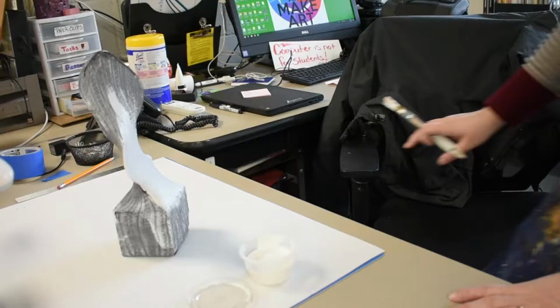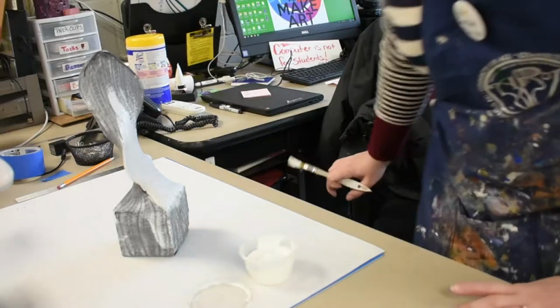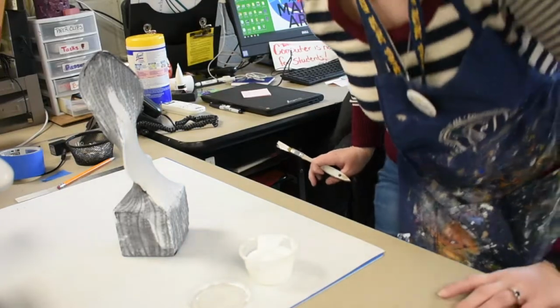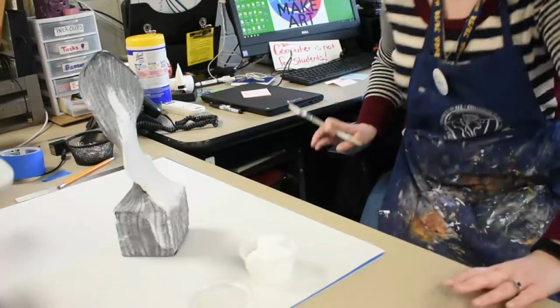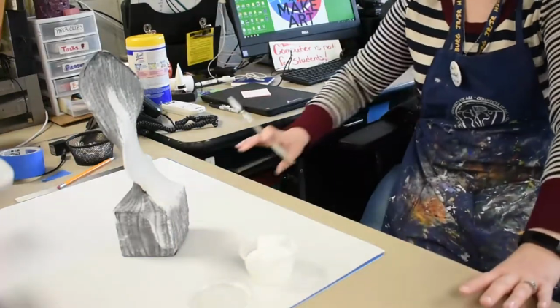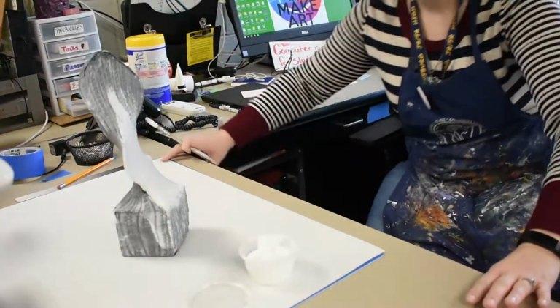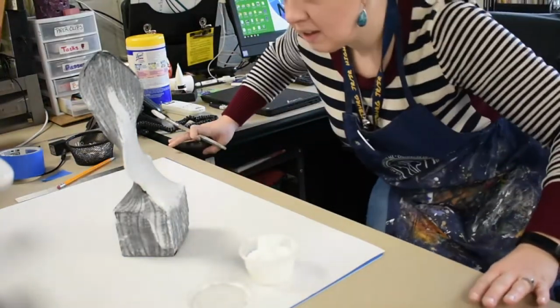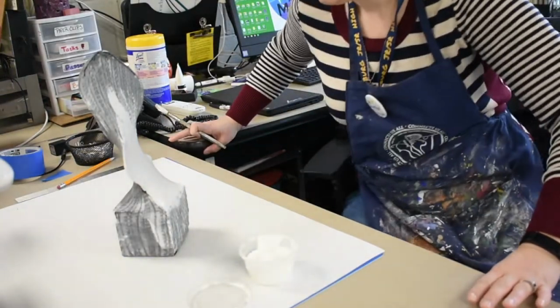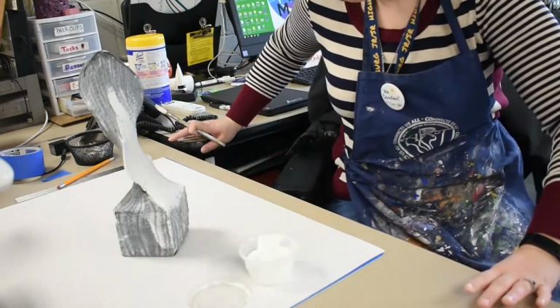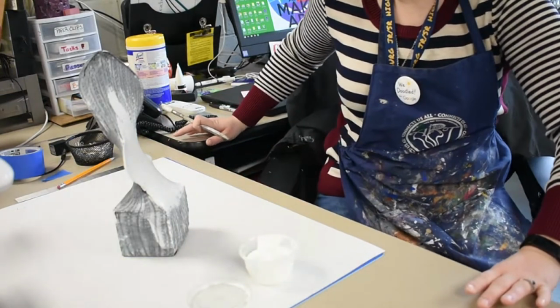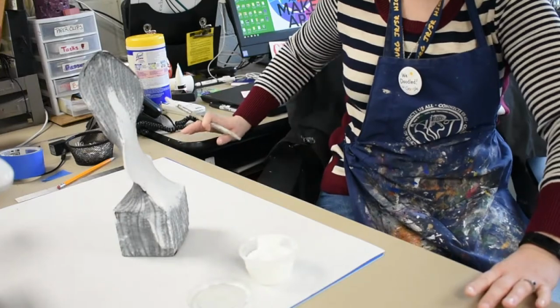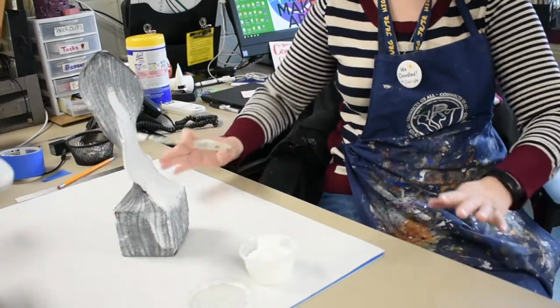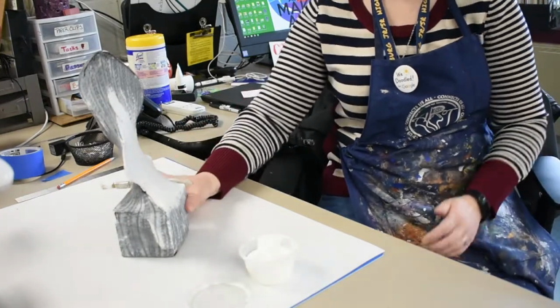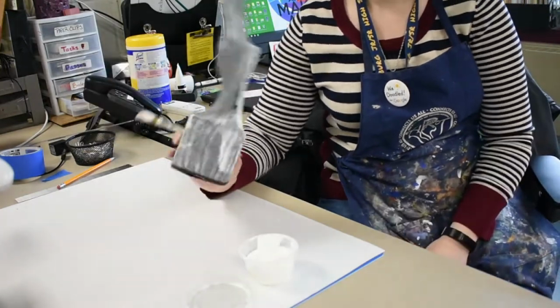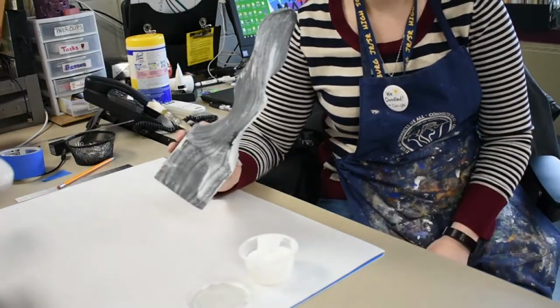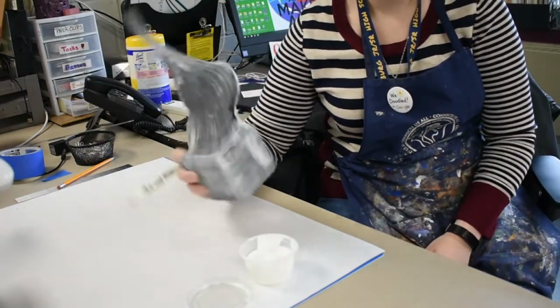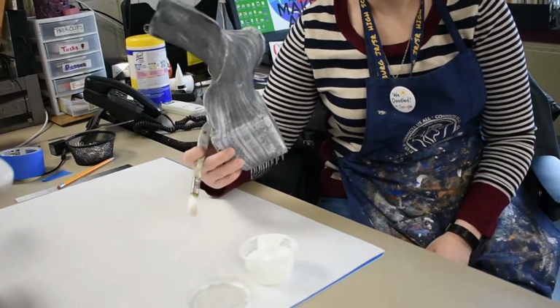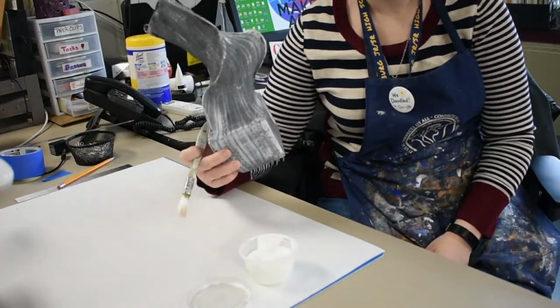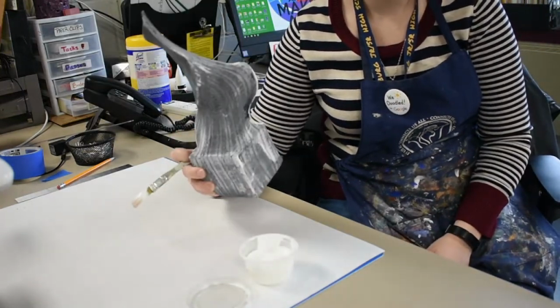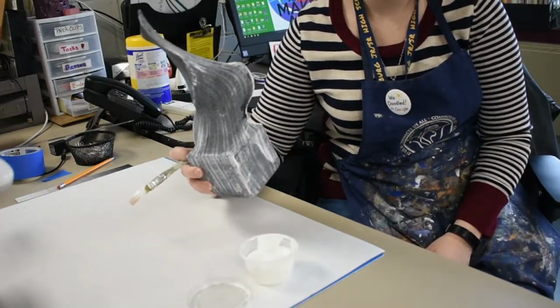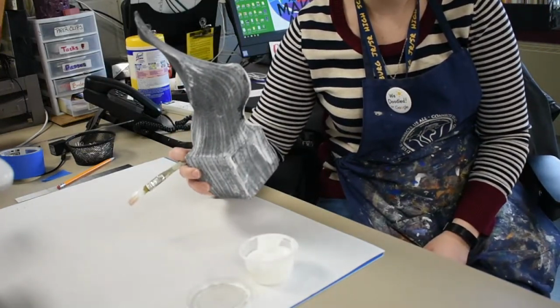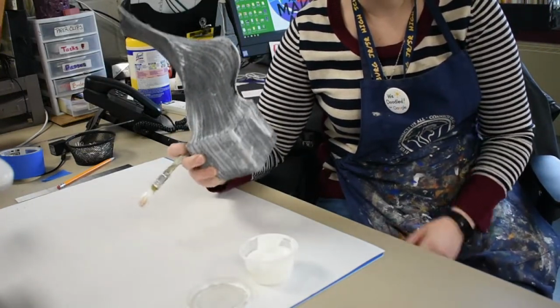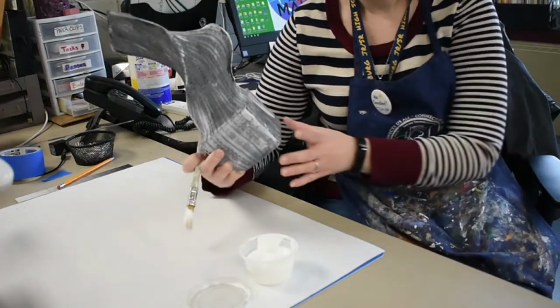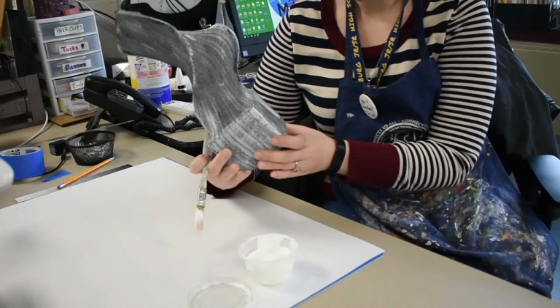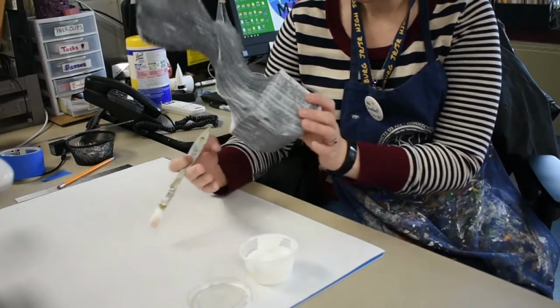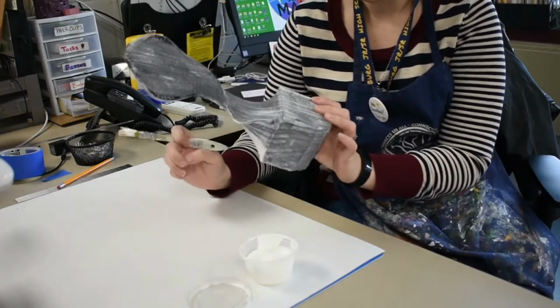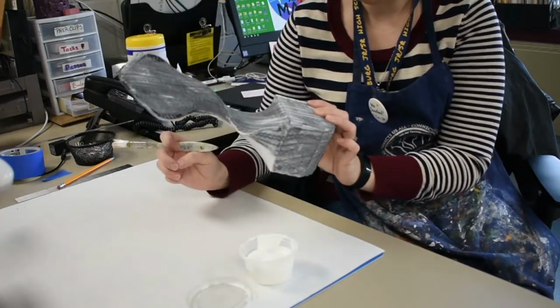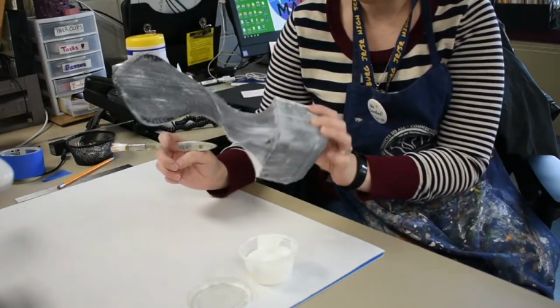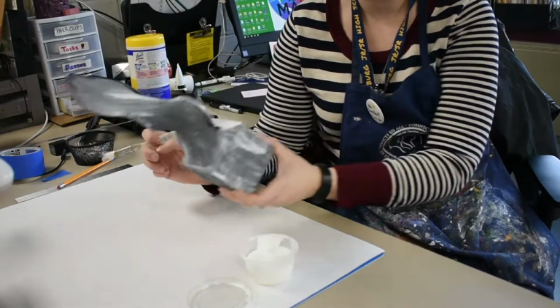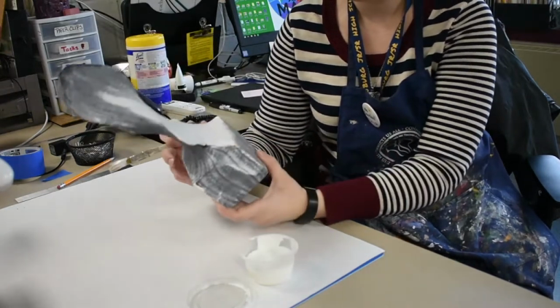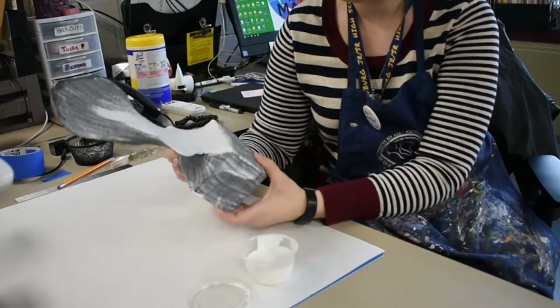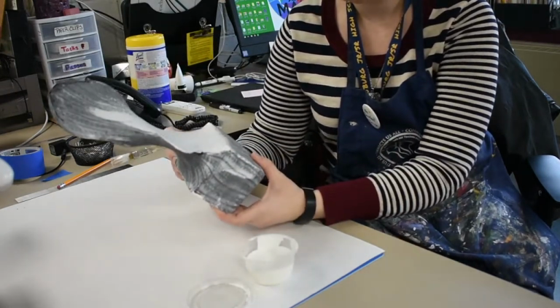All right, hi guys. Today we're going to talk about gessoing your pantyhose sculpture. You should have already had at least one coat on that we did in class.